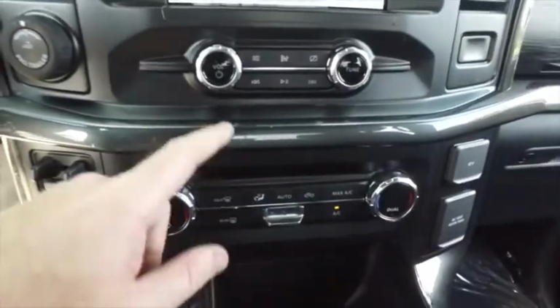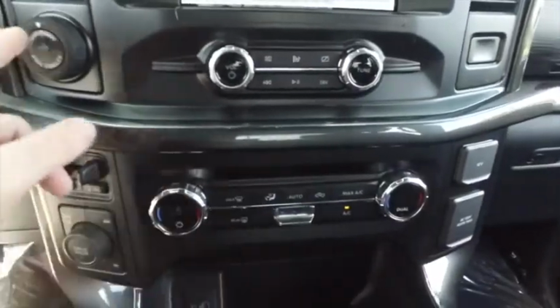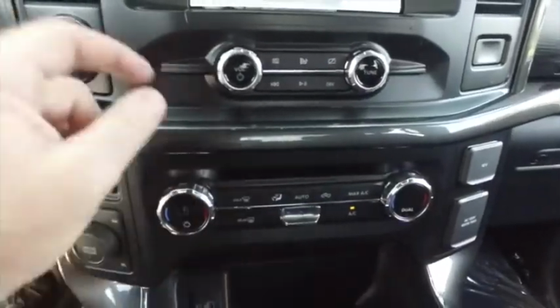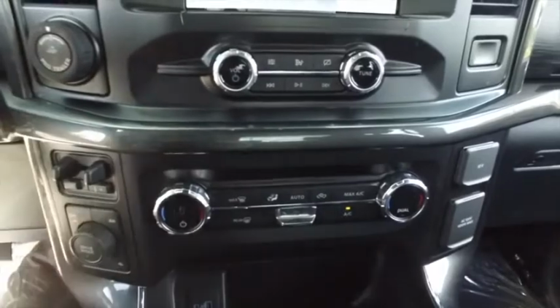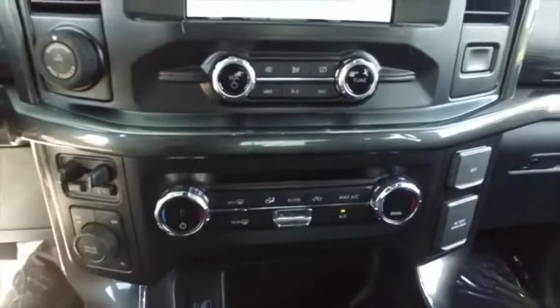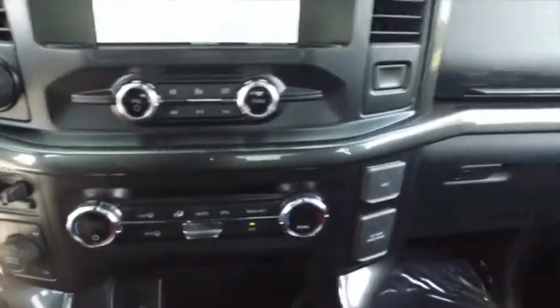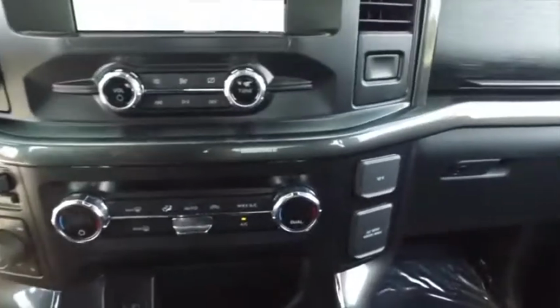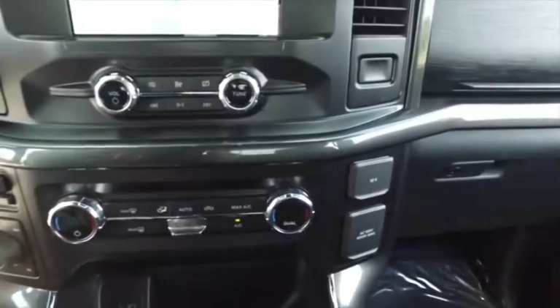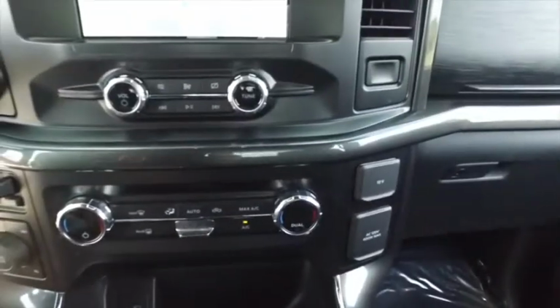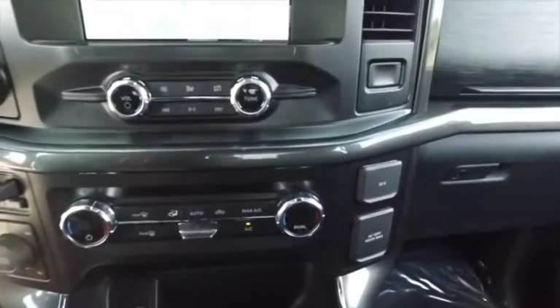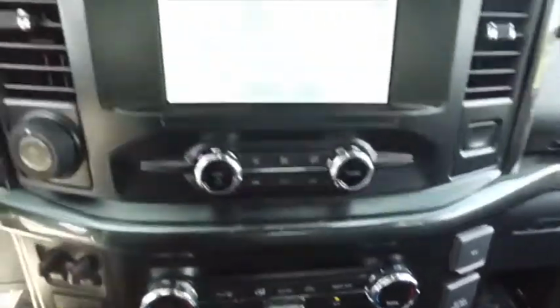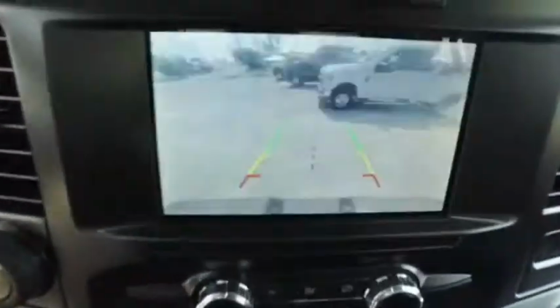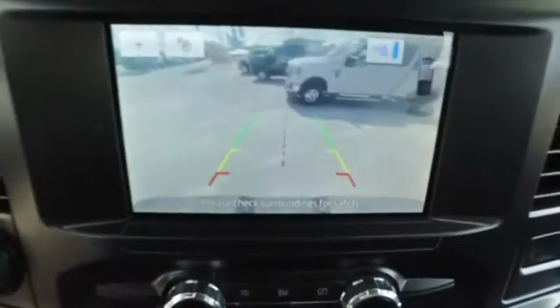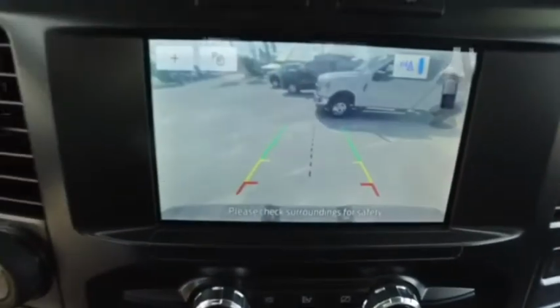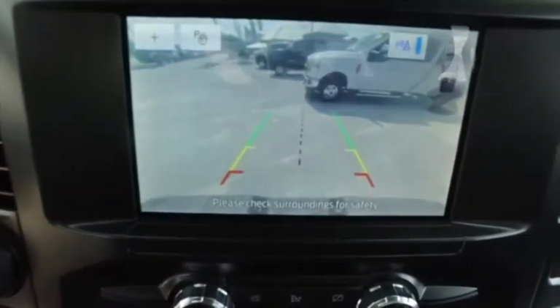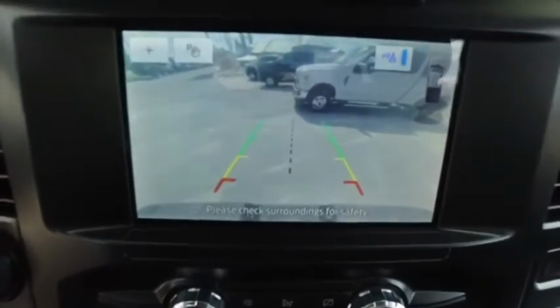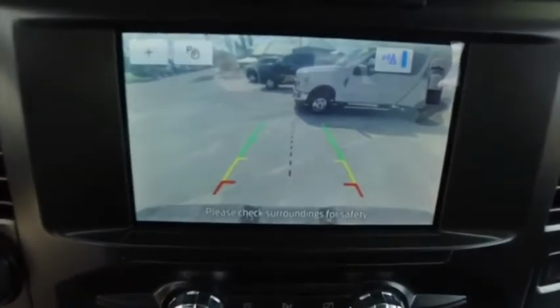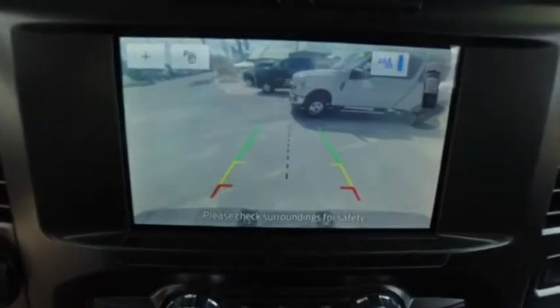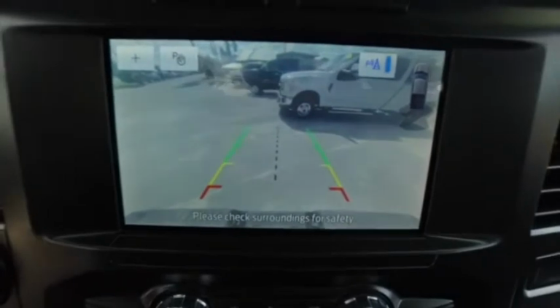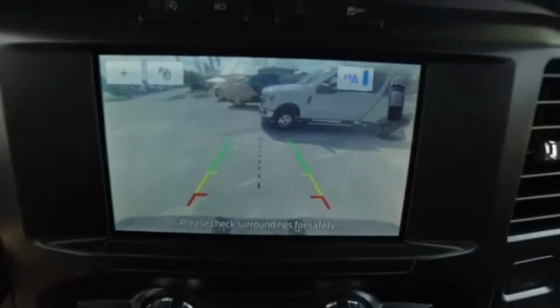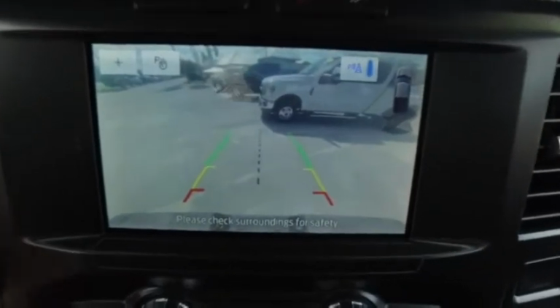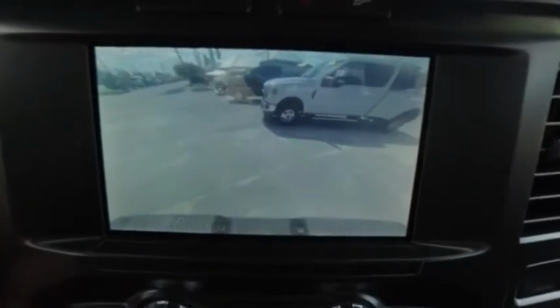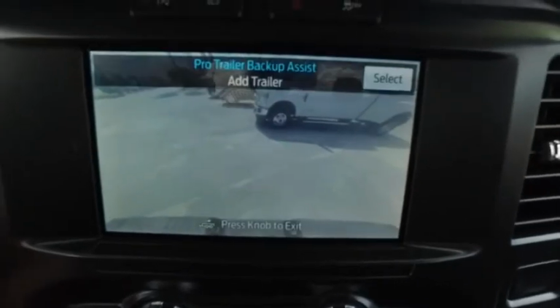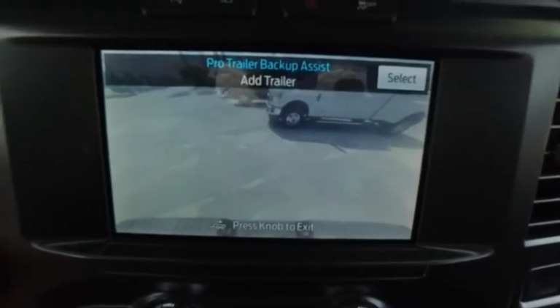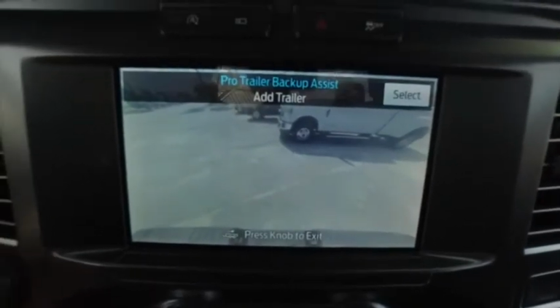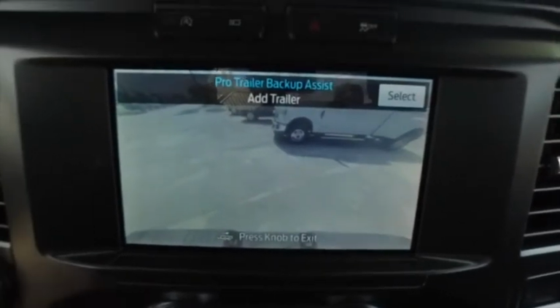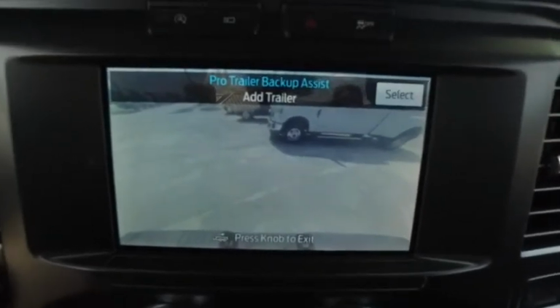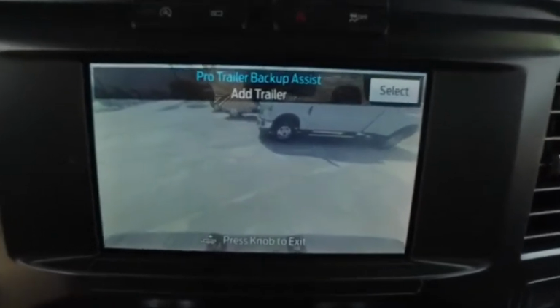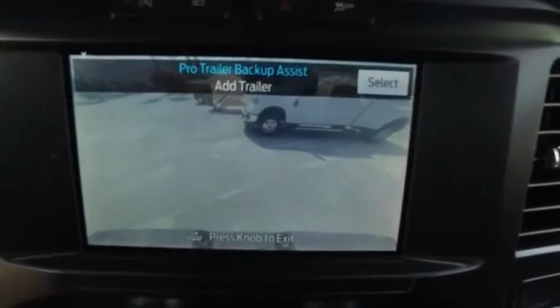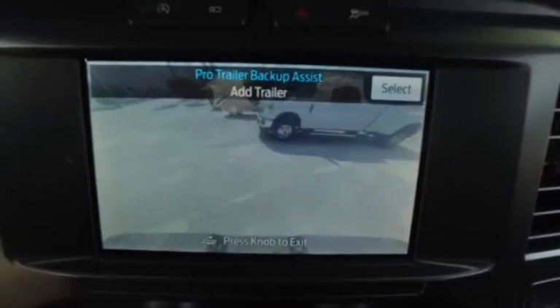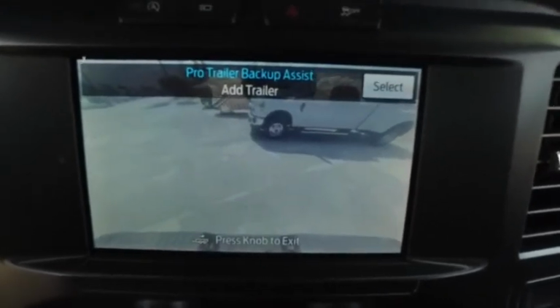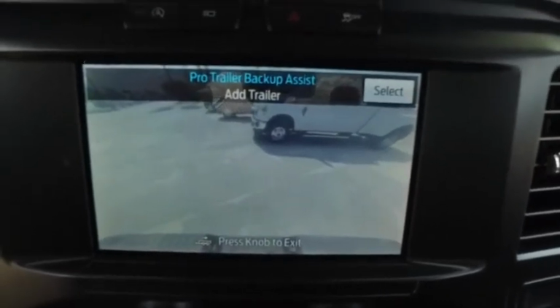Guys, right here is your trailer backup assist. It's going to guide your hitch into your trailer, getting in and off the boat ramps. Never been easier getting that RV hooked up. It's absolutely next level.